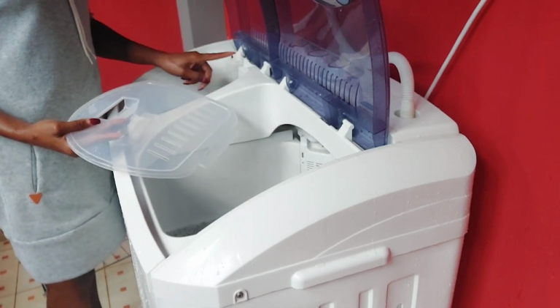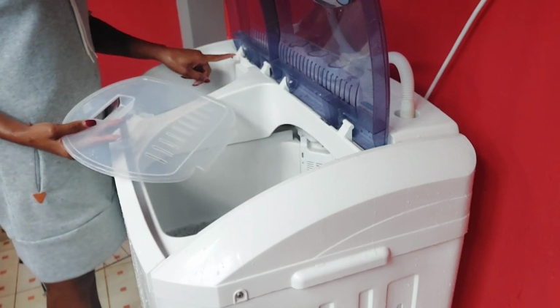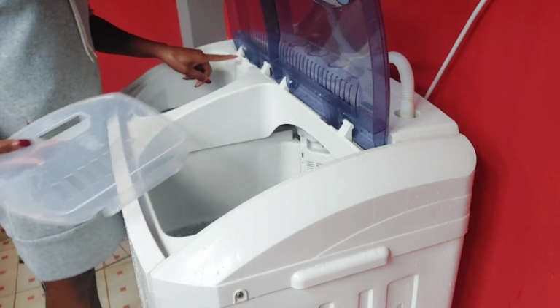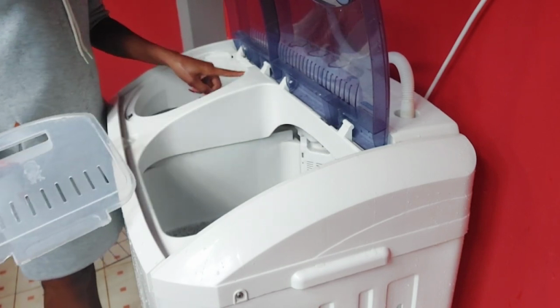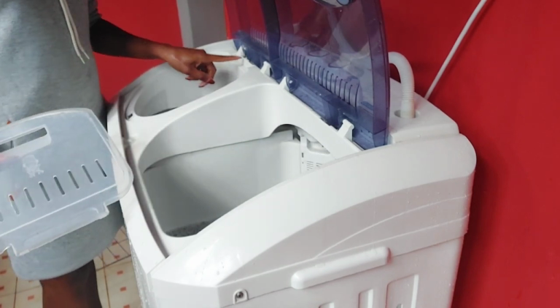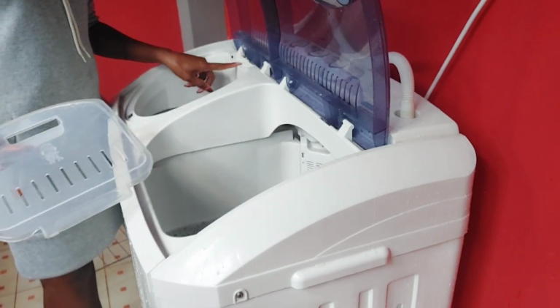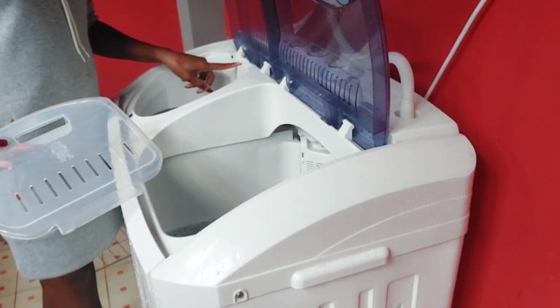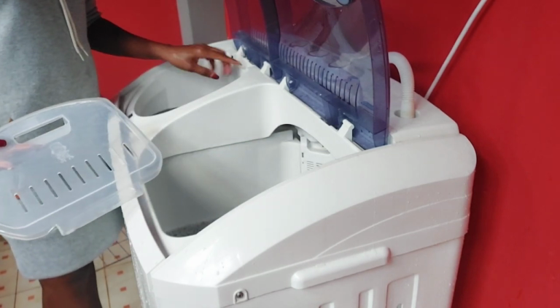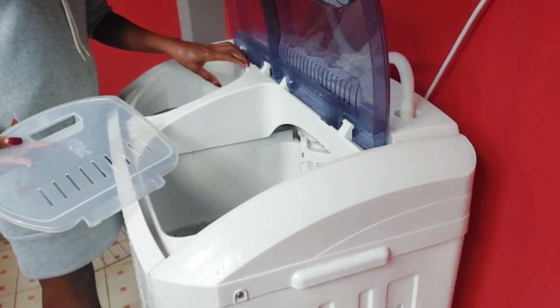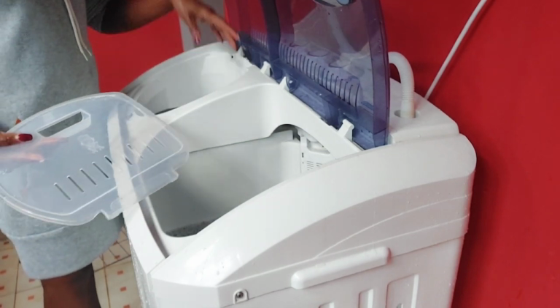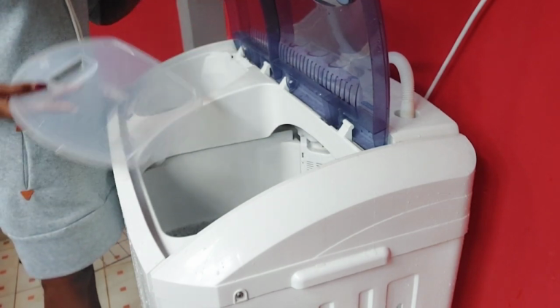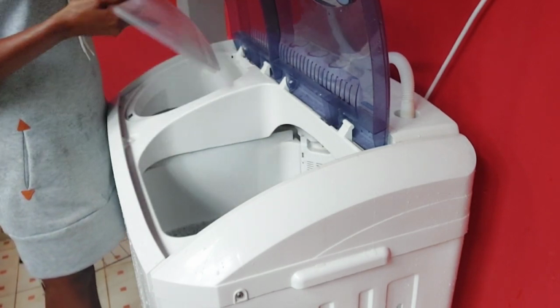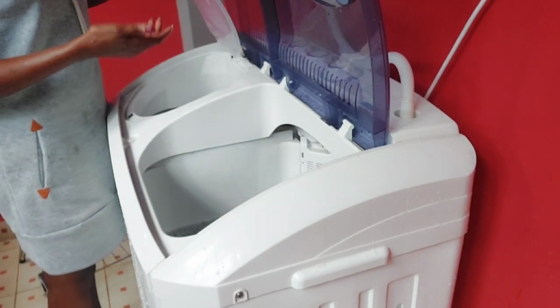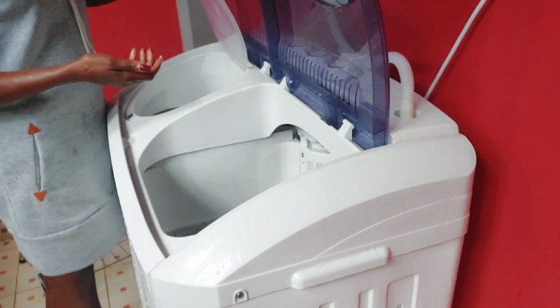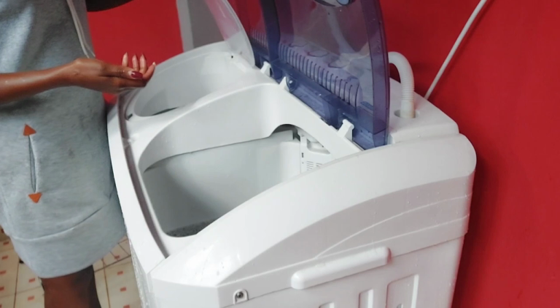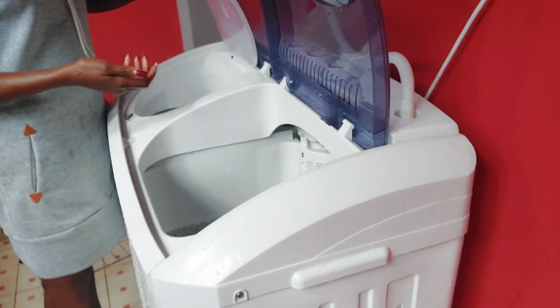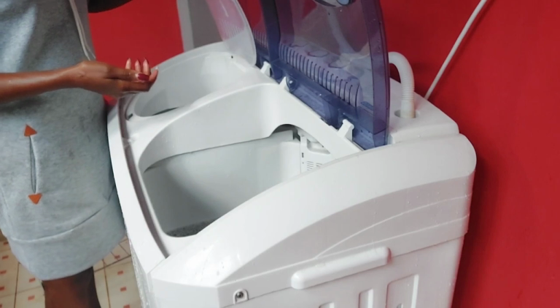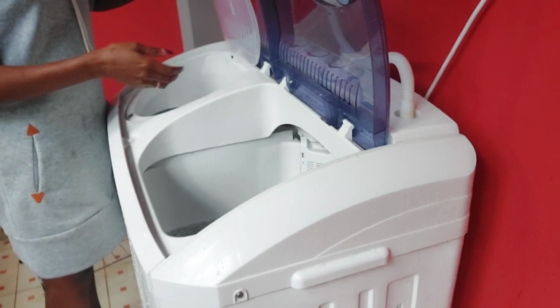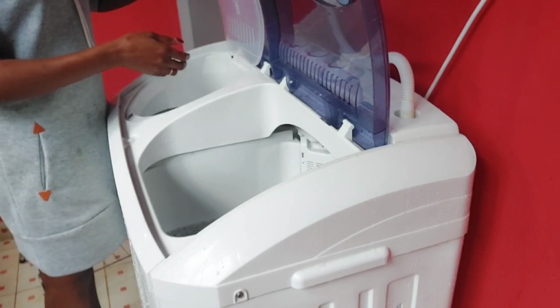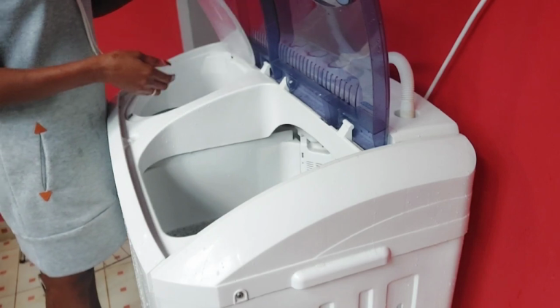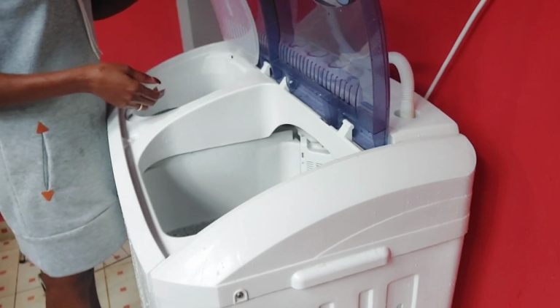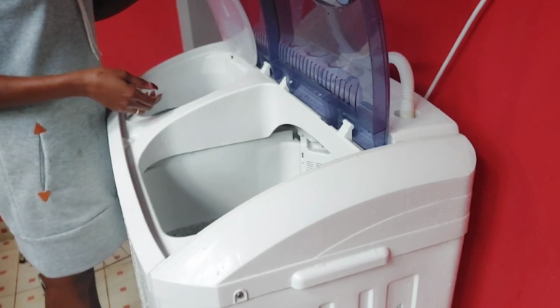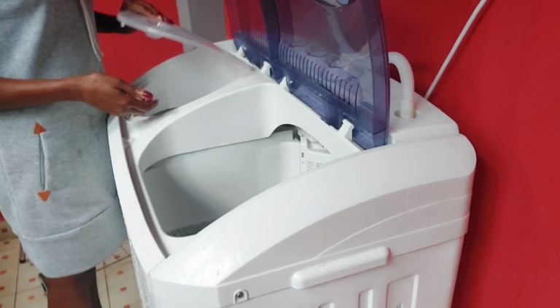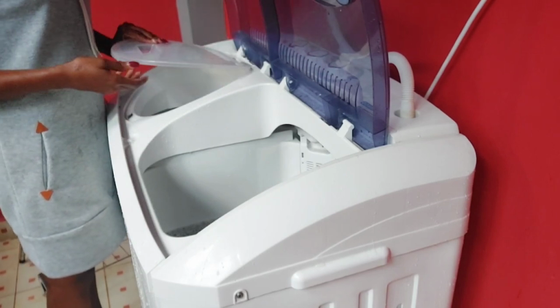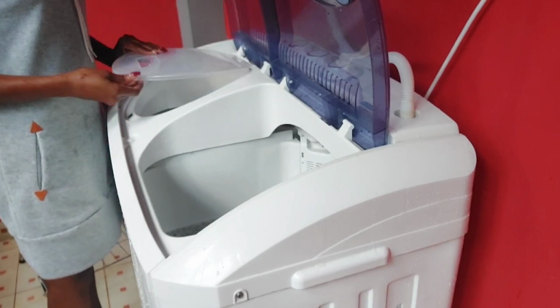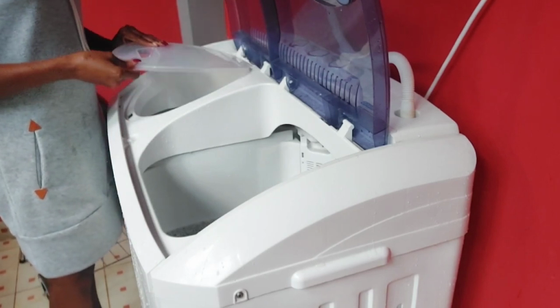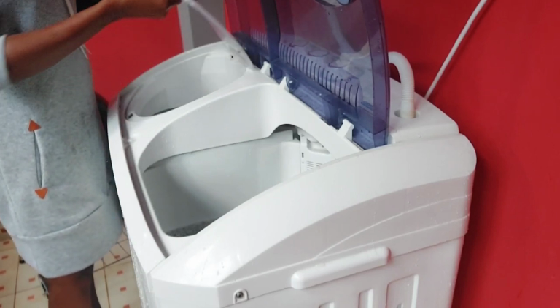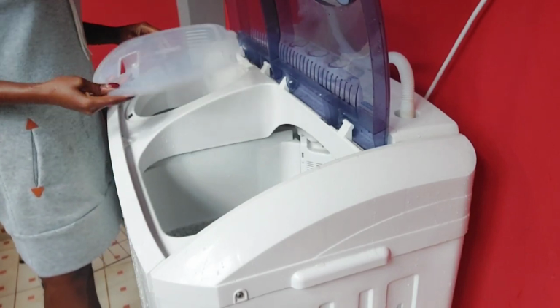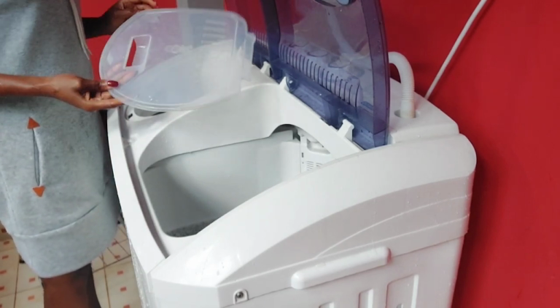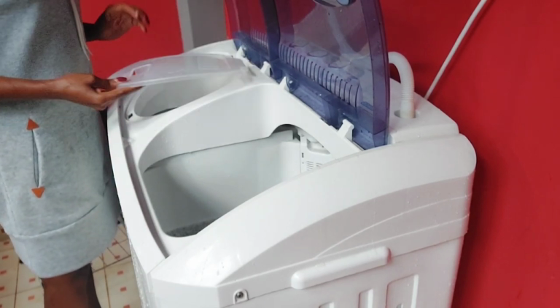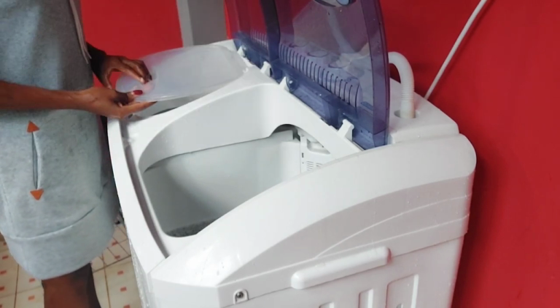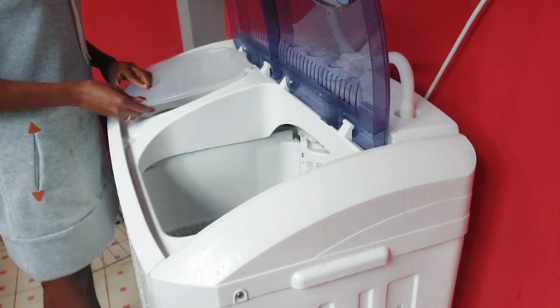The lid on this machine is supposed to stay in place but it broke, so it separates and I have to keep removing it from the machine.